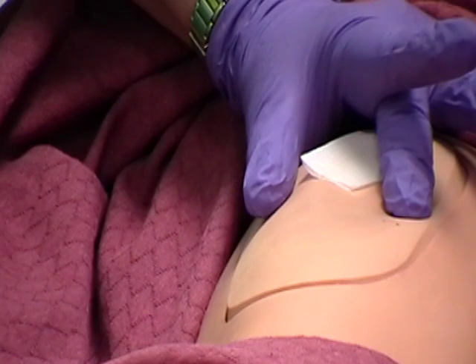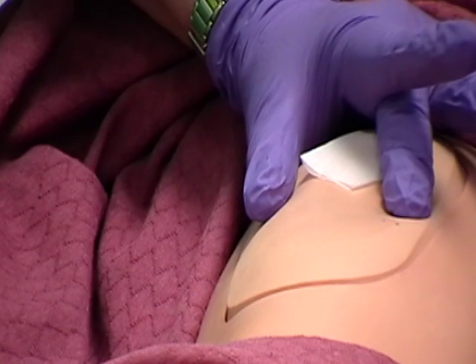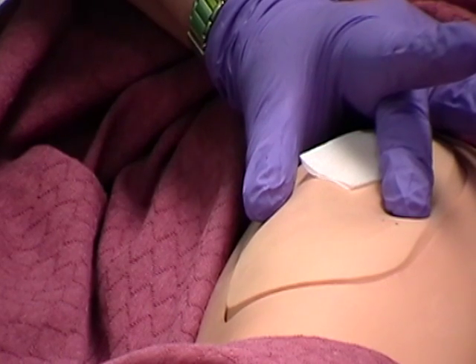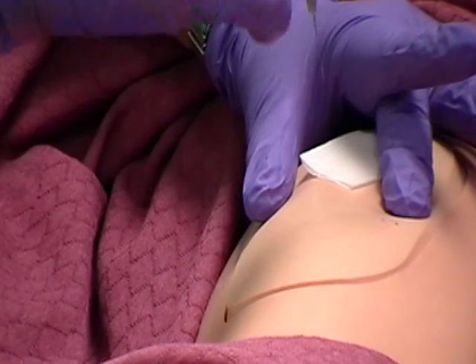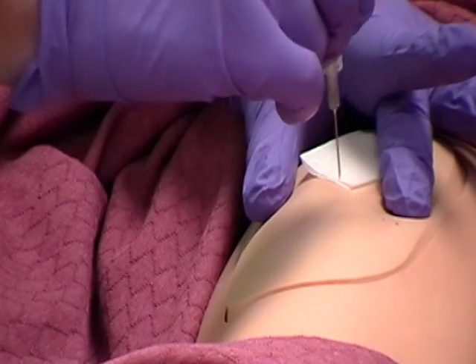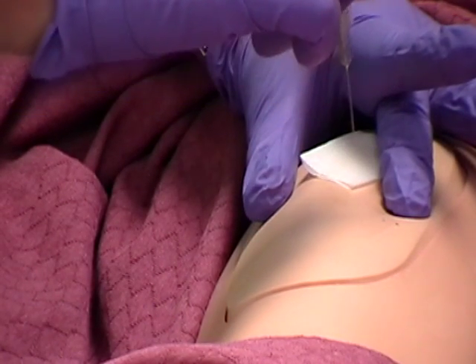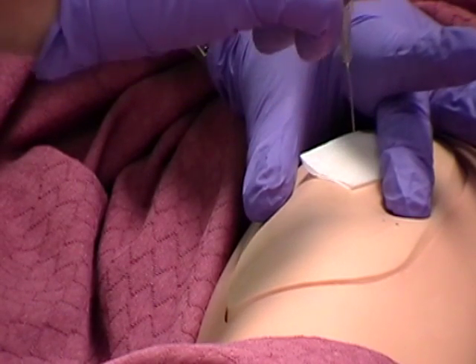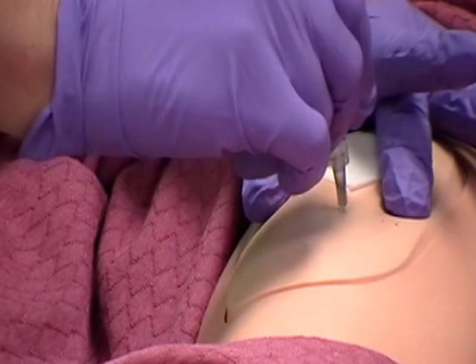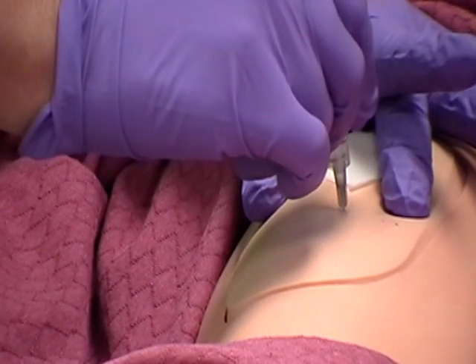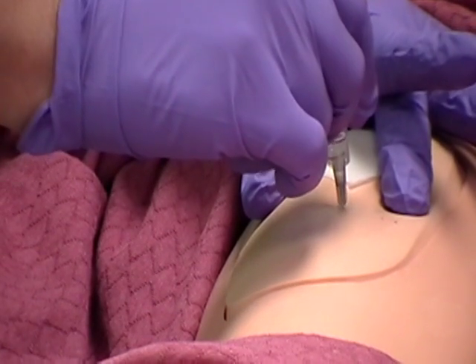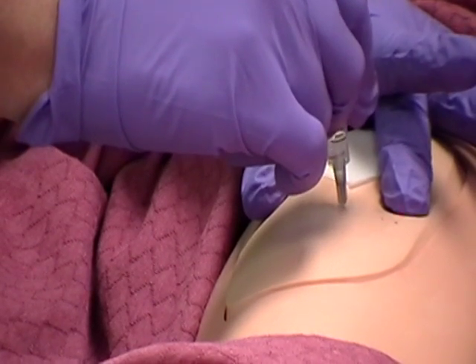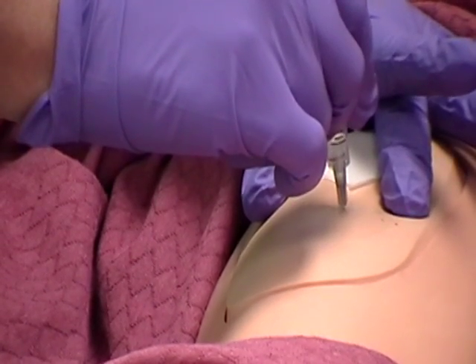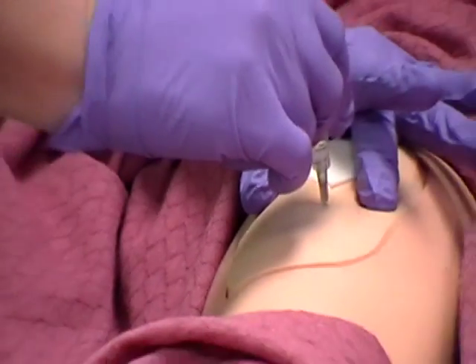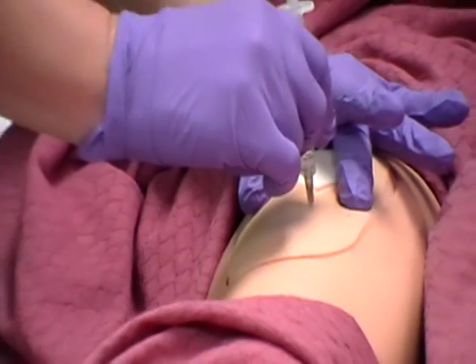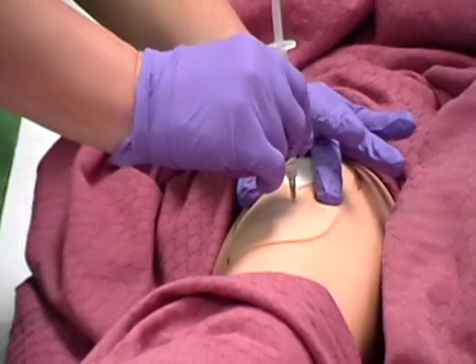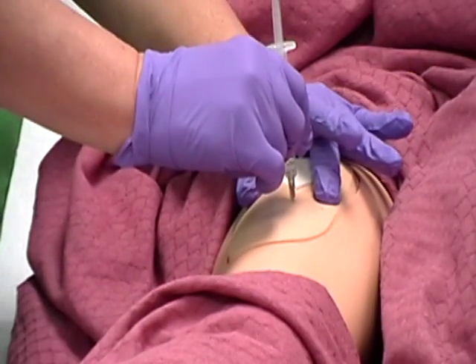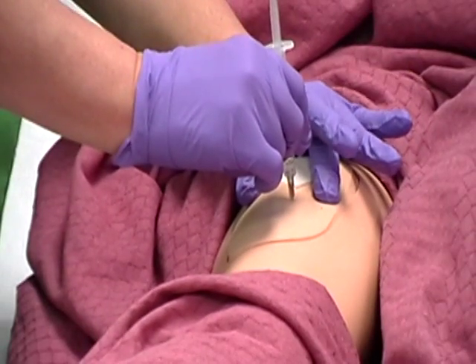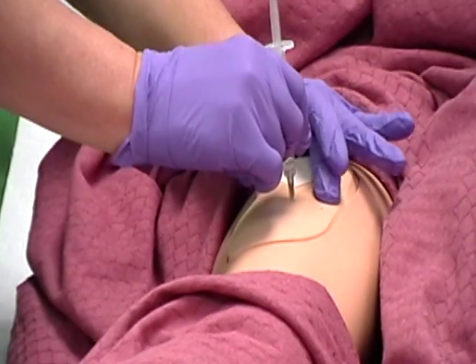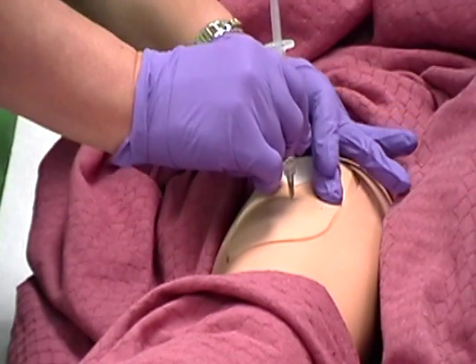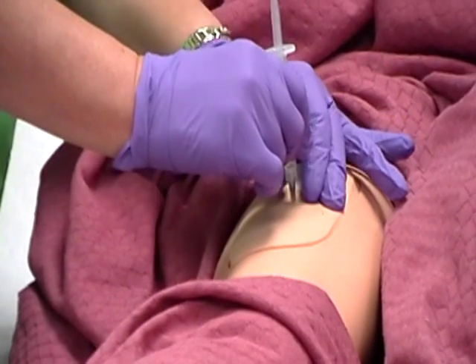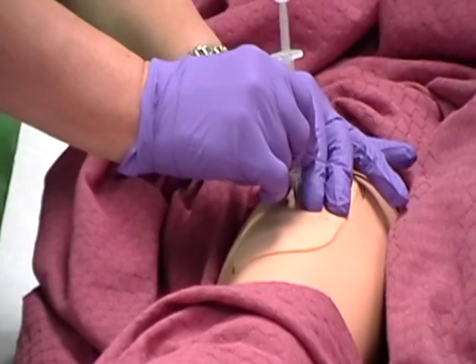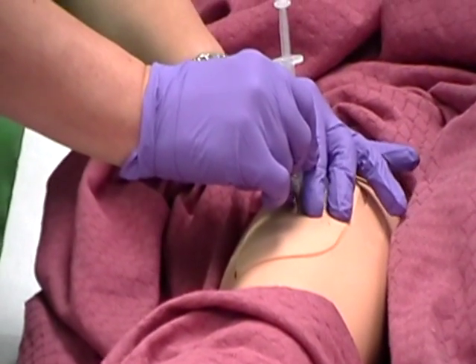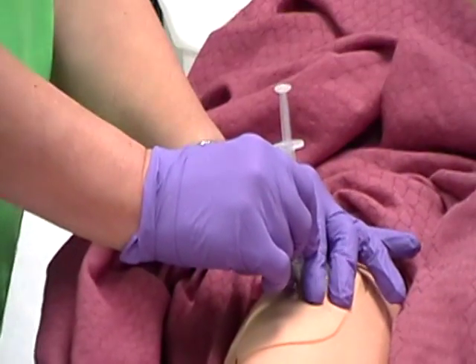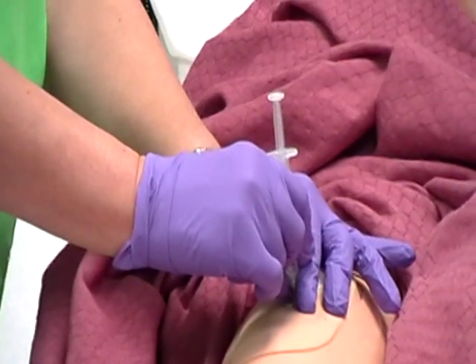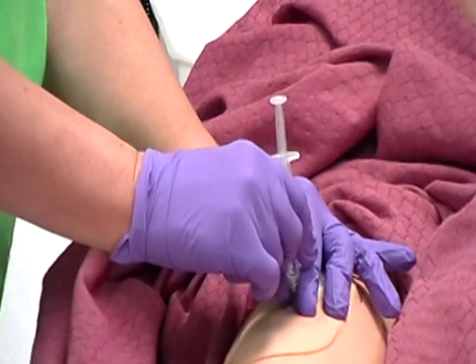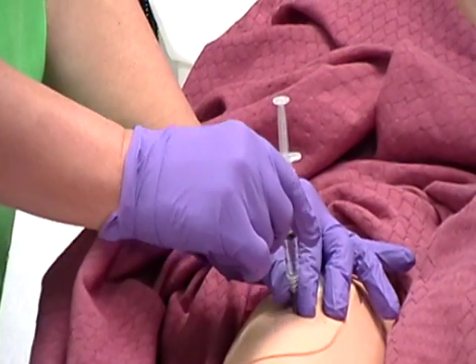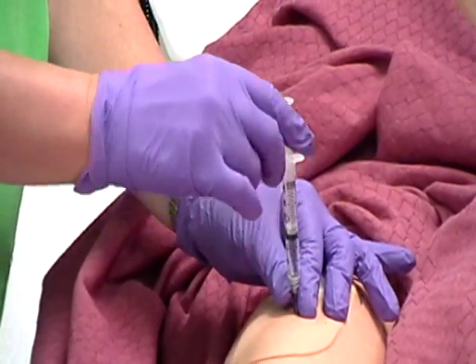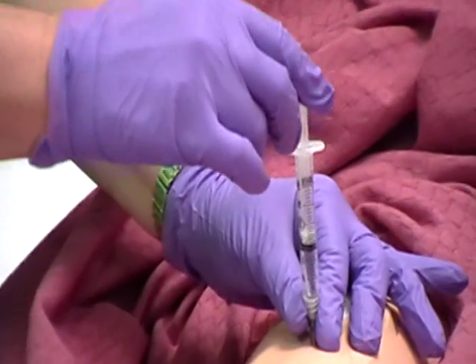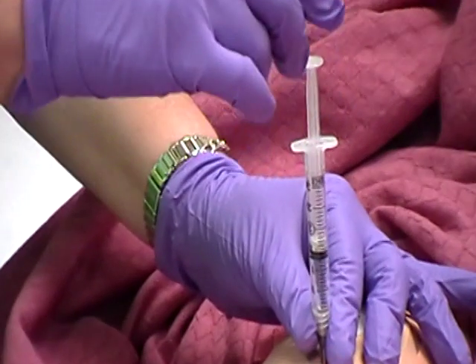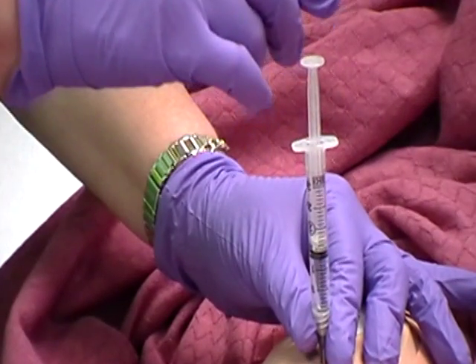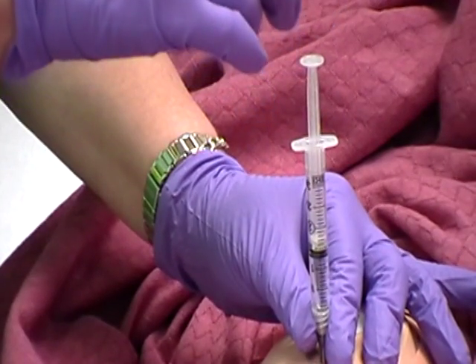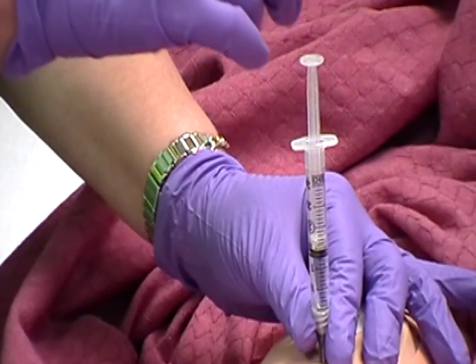Insert needle with a darting motion quickly at a 90-degree angle into muscle. After needle pierces skin, grasp lower end of syringe barrel with your non-dominant hand to stabilize the syringe.